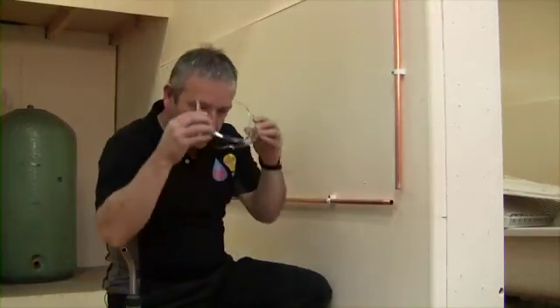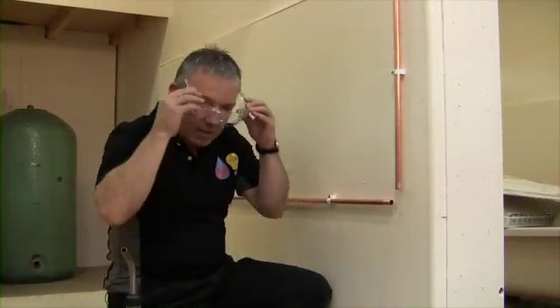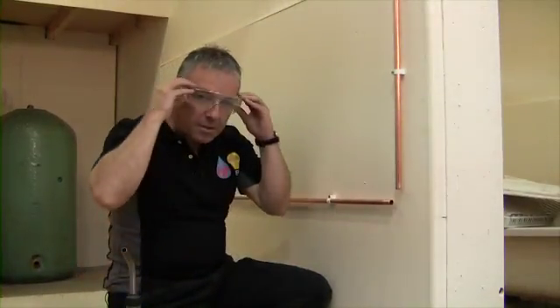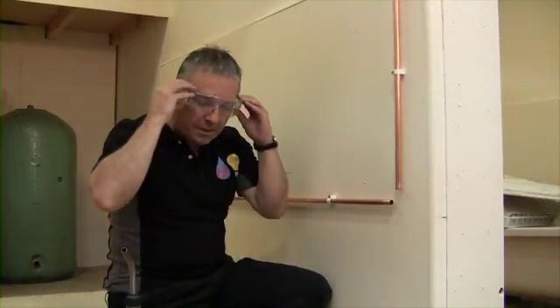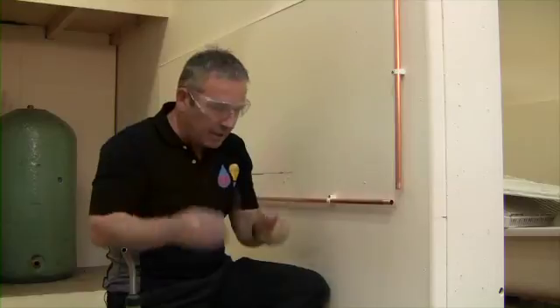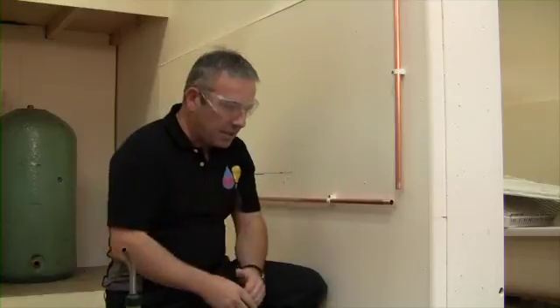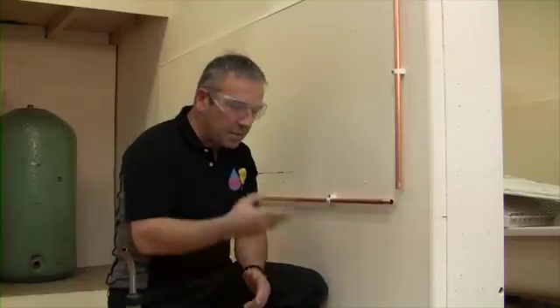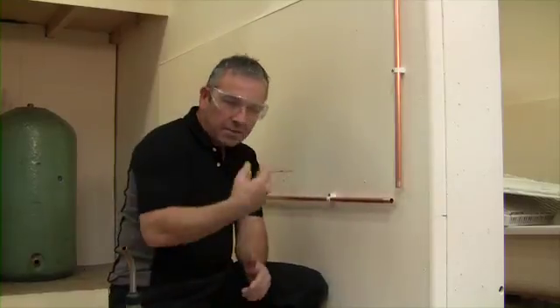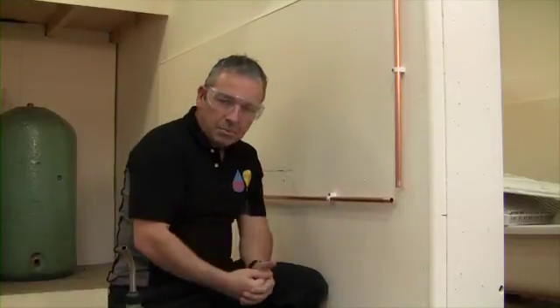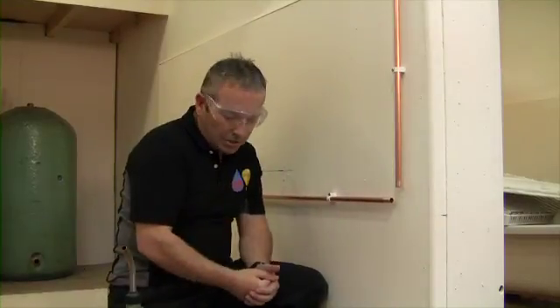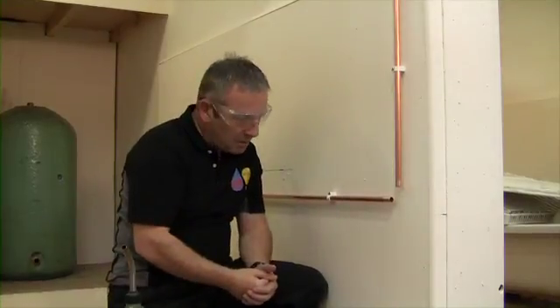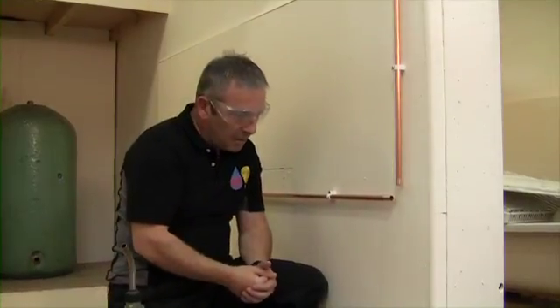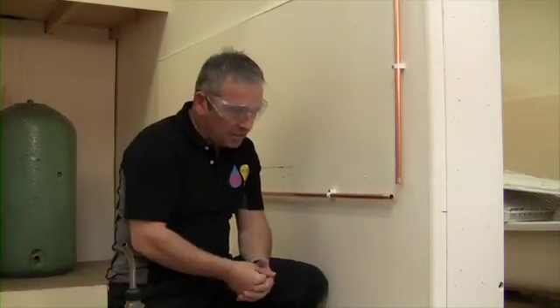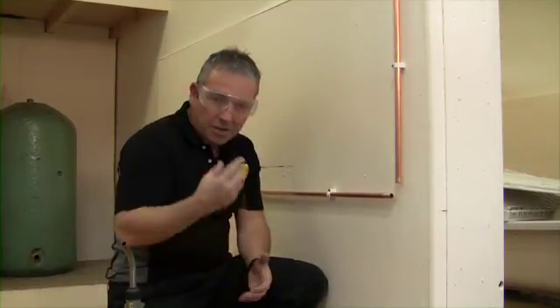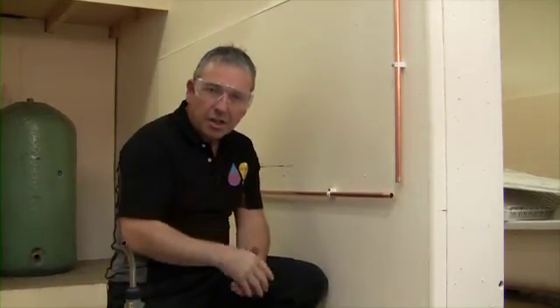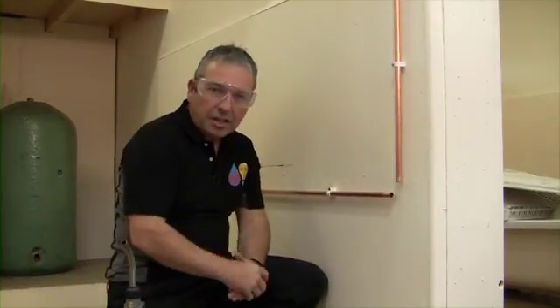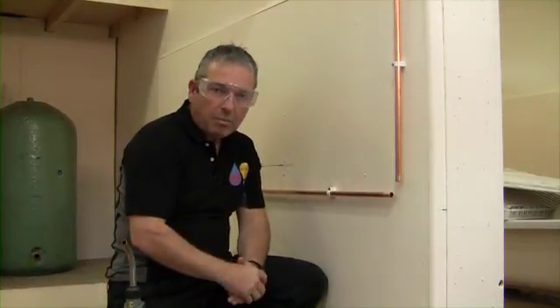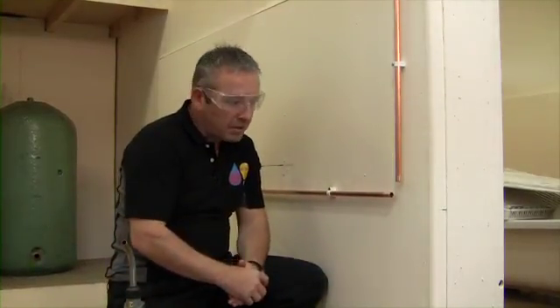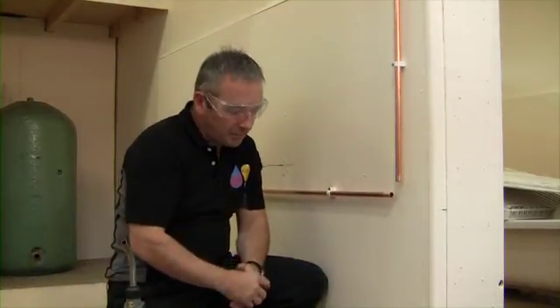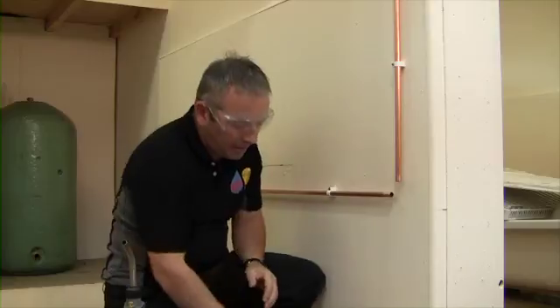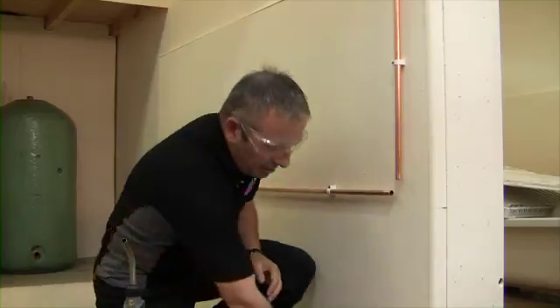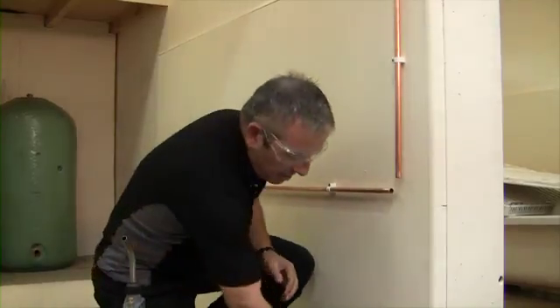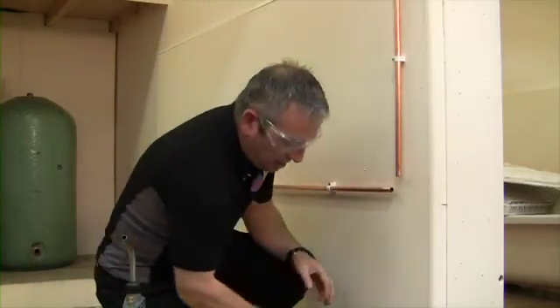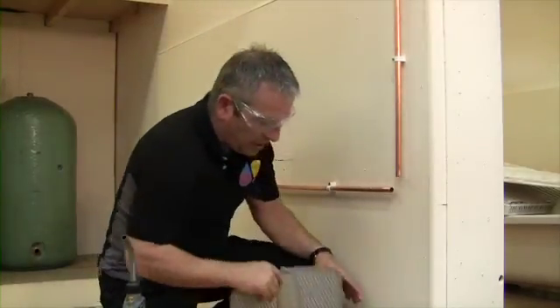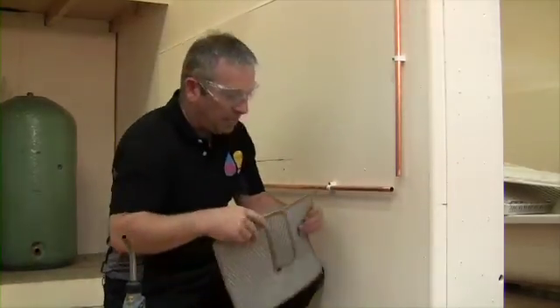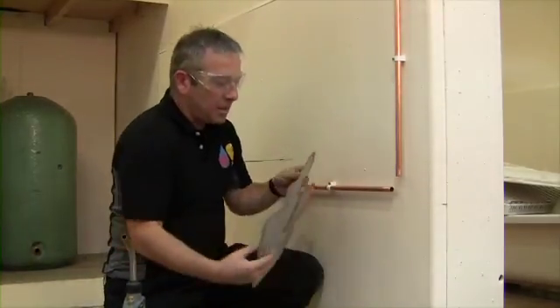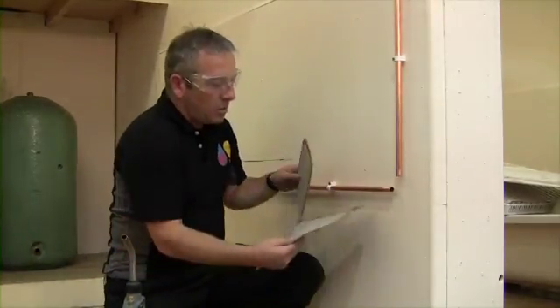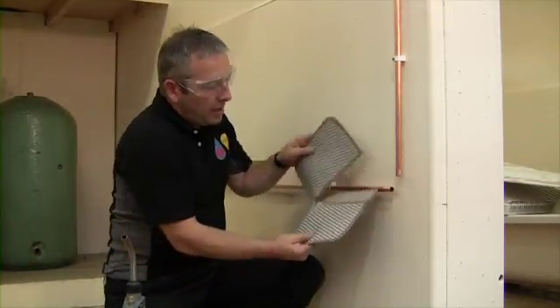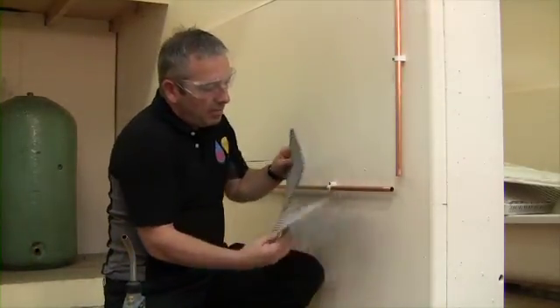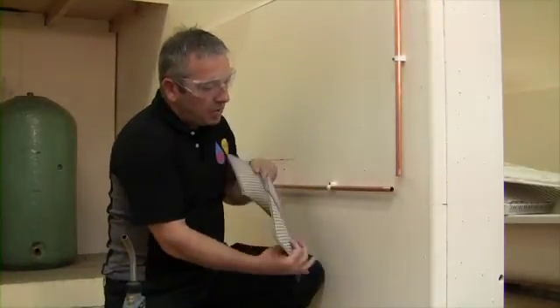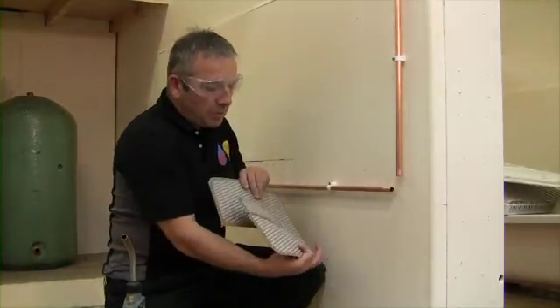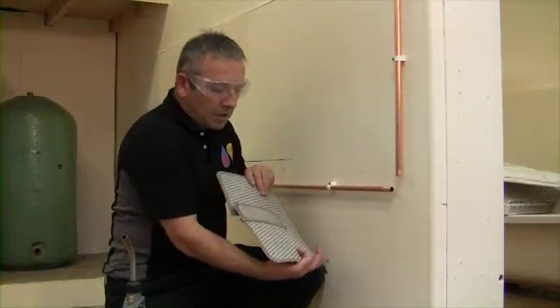Safety goggles, just in case we have some problem with solder spitting back into your eyes — you only get one pair of eyes. Firstly, we put the heat mat against the wall.